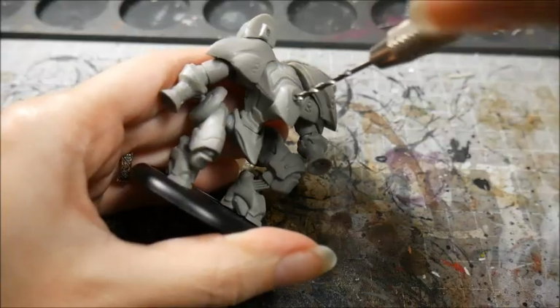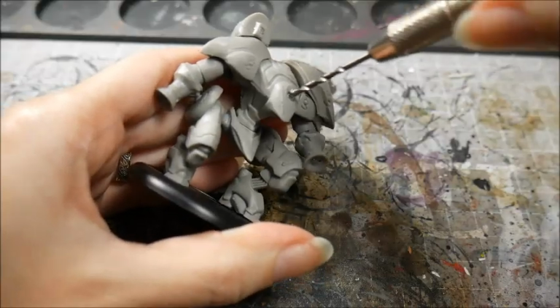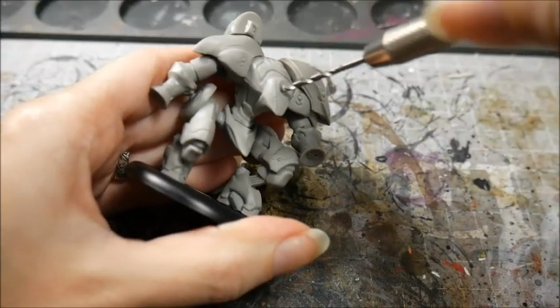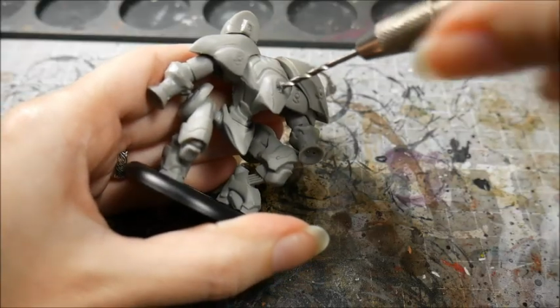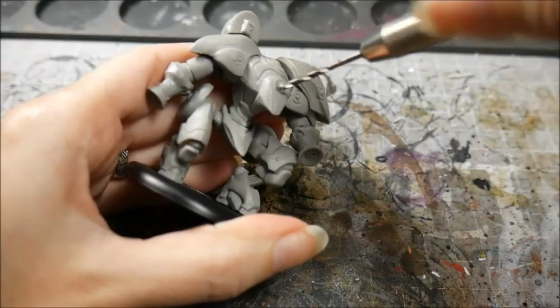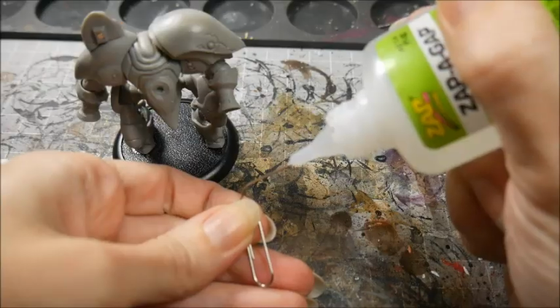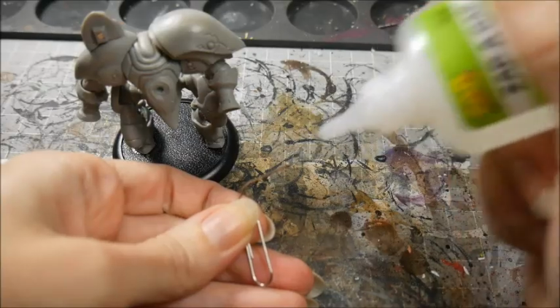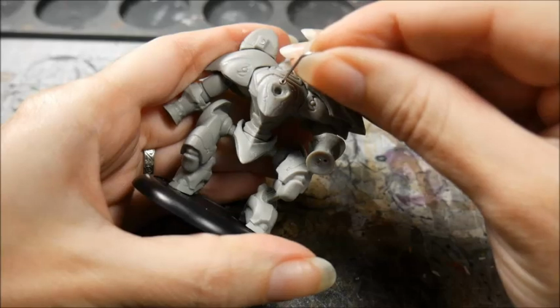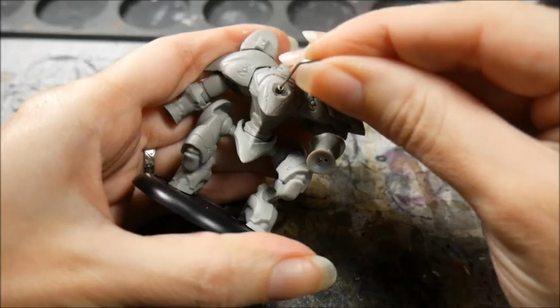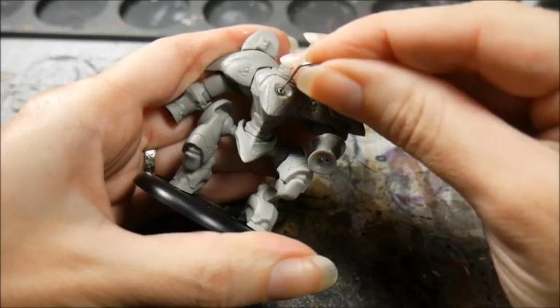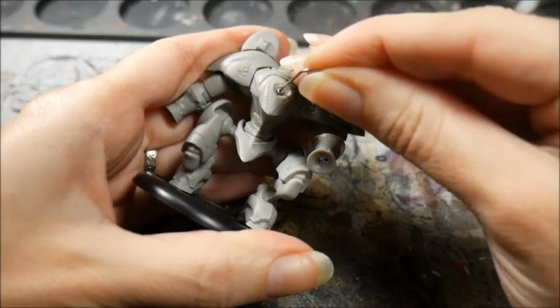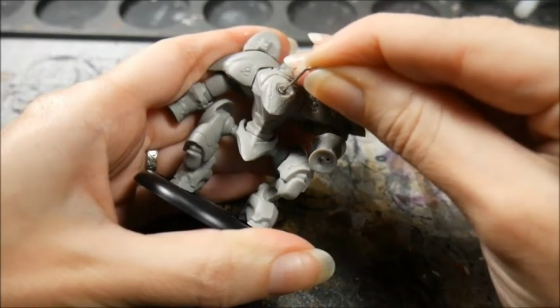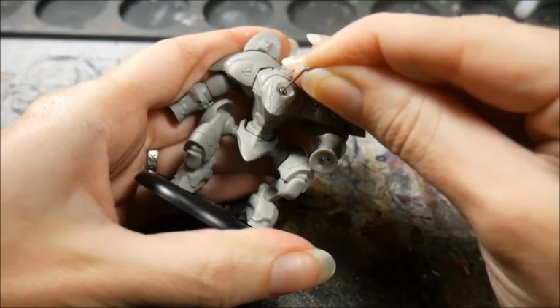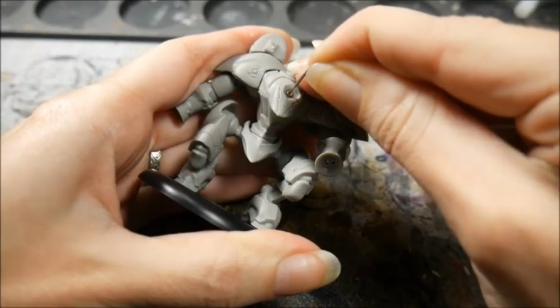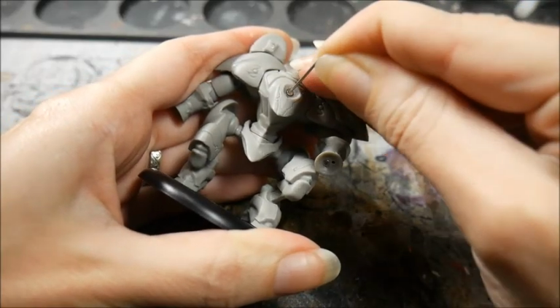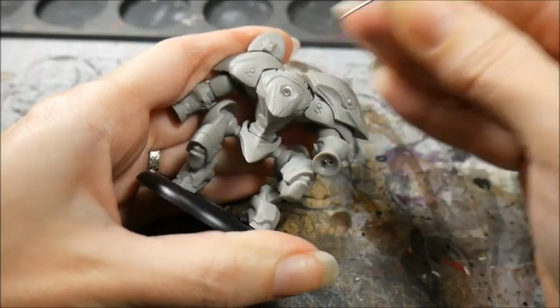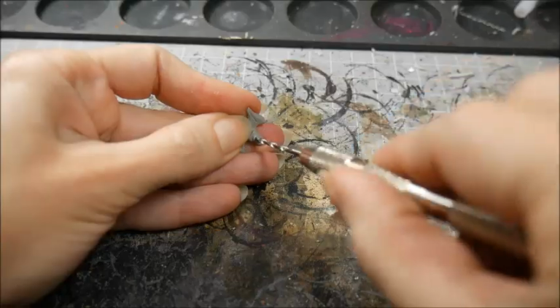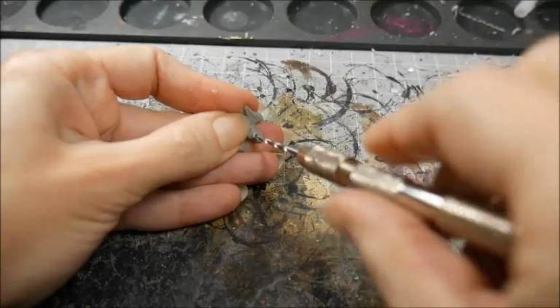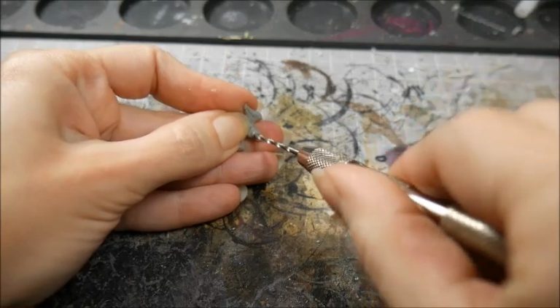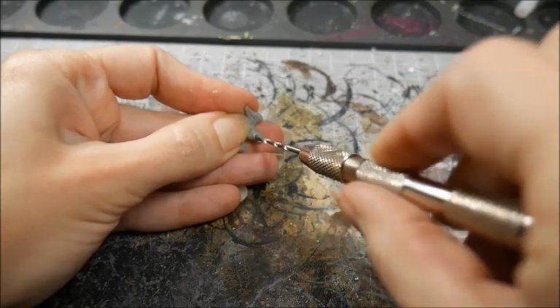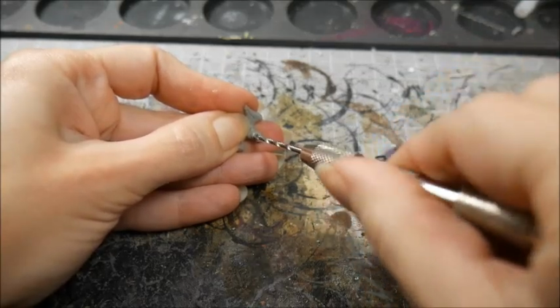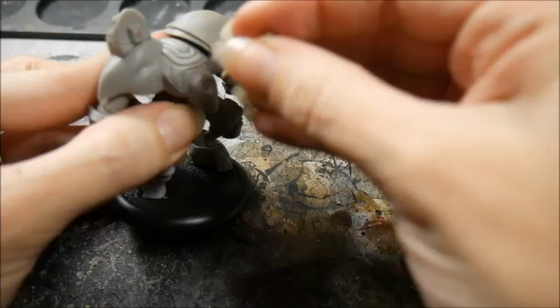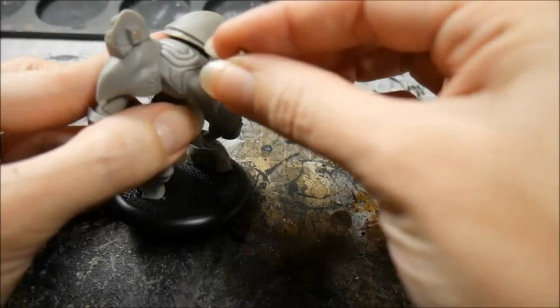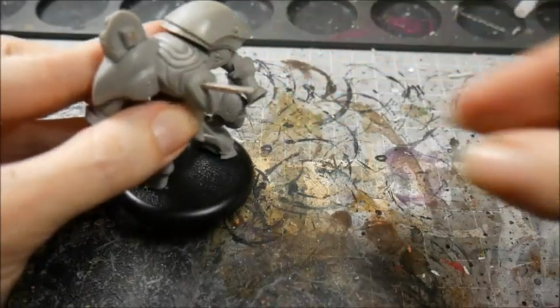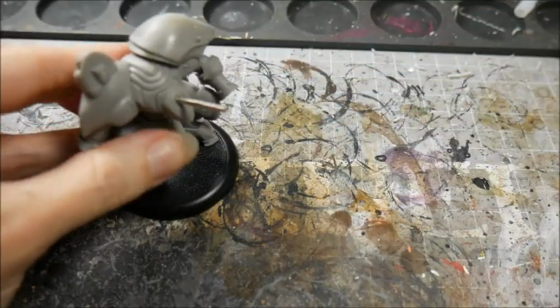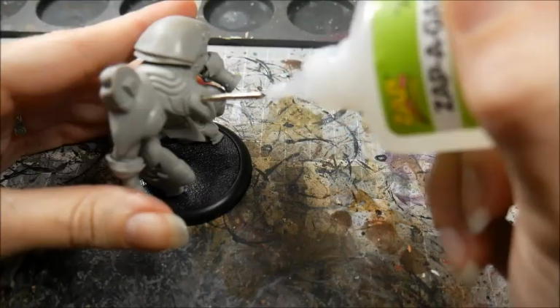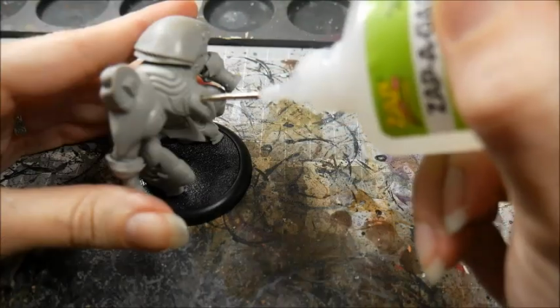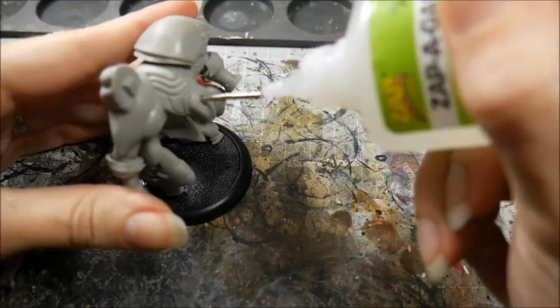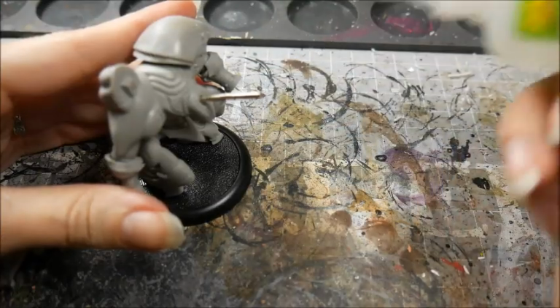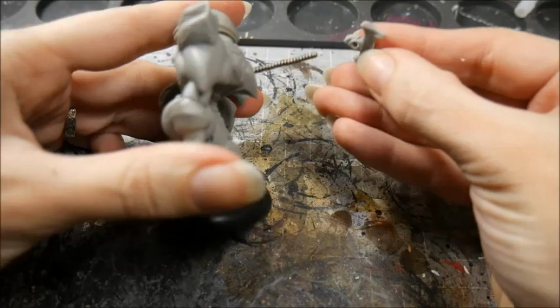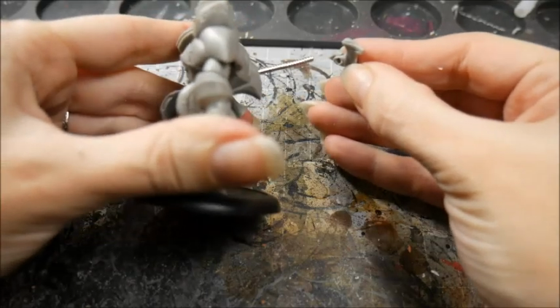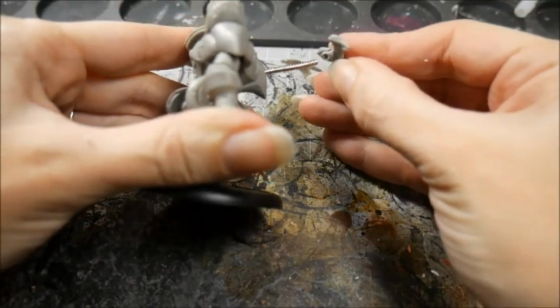Drill a hole into your model the size of your magnet and glue it in. Now we need to line up the pieces and drill another hole in the matching position. Now comes the hard part — we need to make sure that we have the correct poles of the magnet lining up, and then glue in the second magnet.